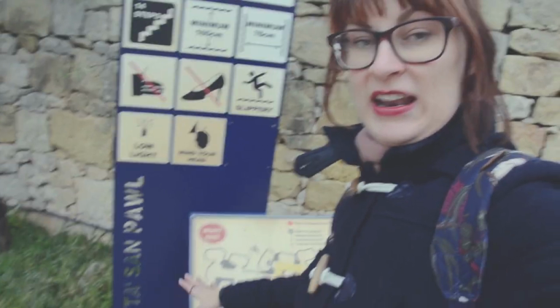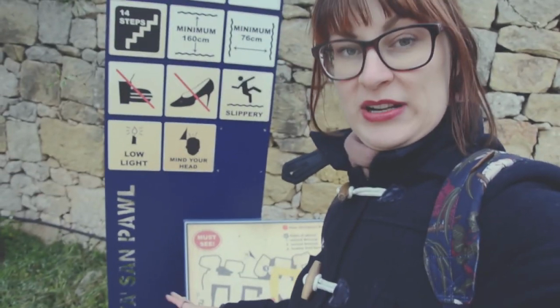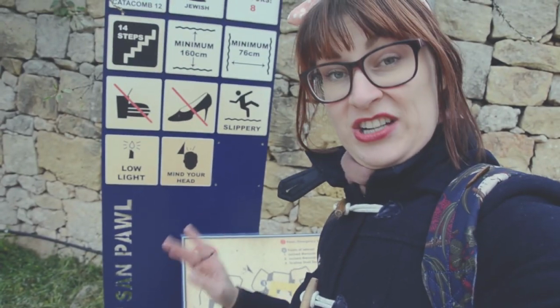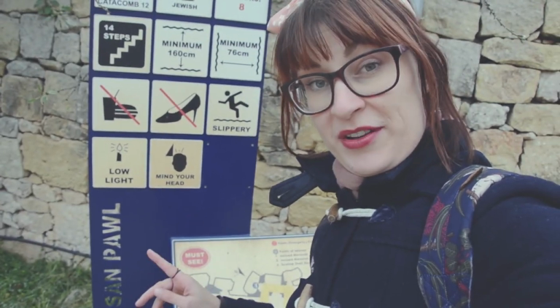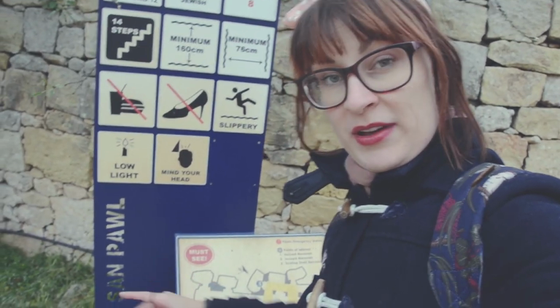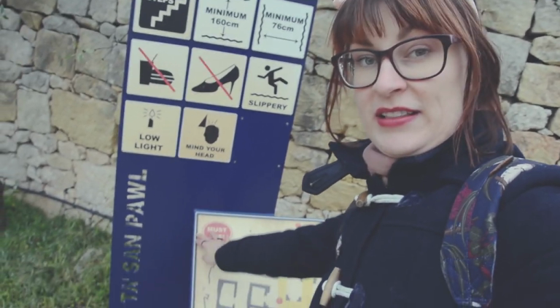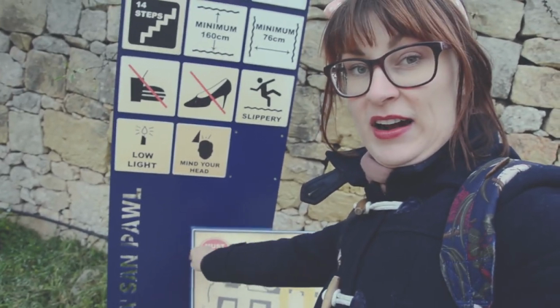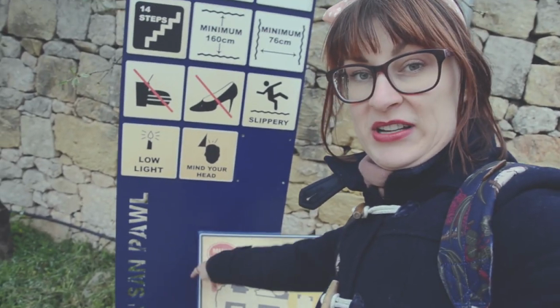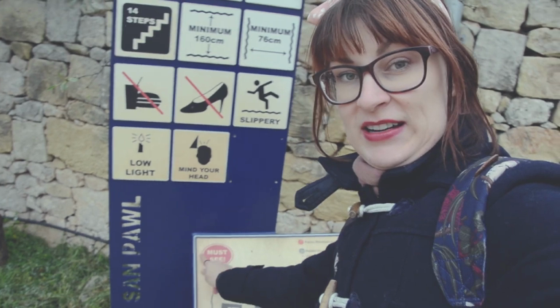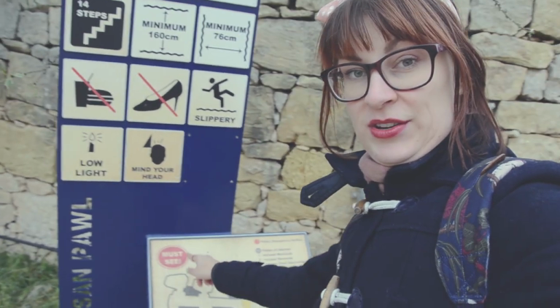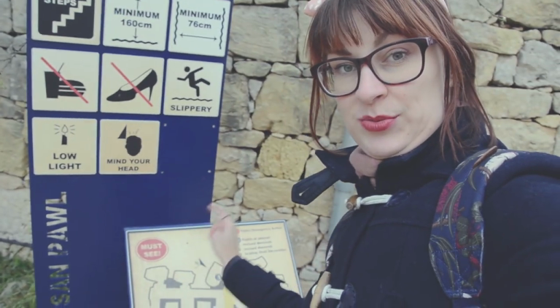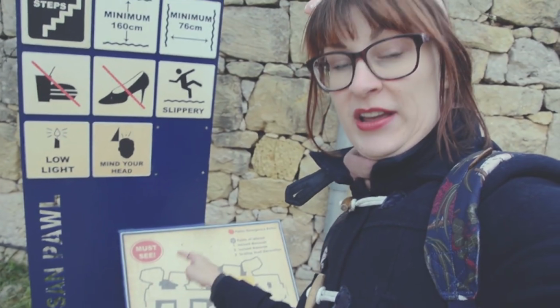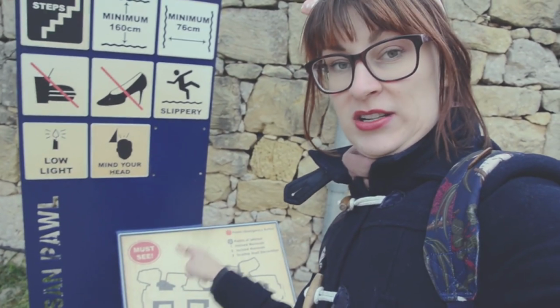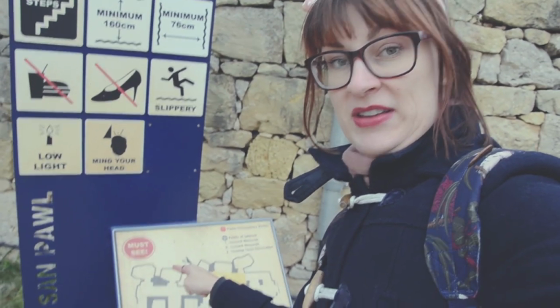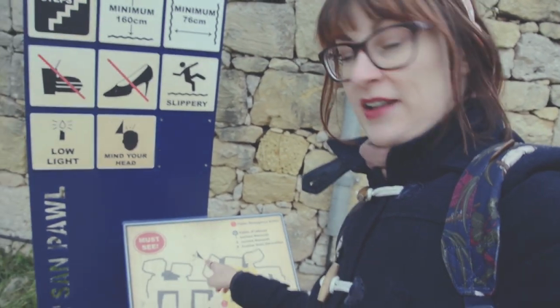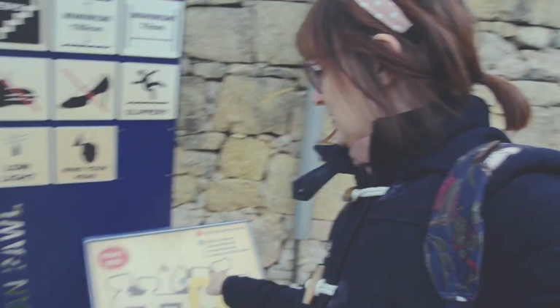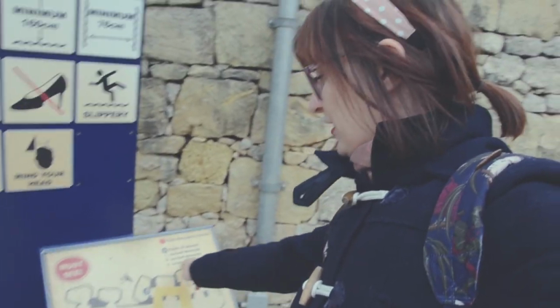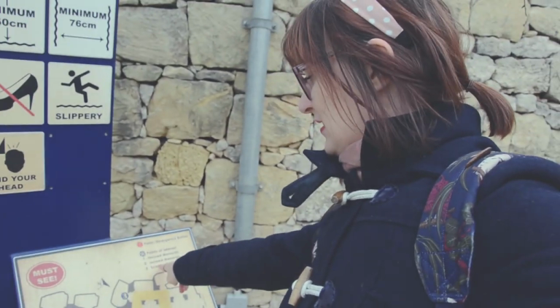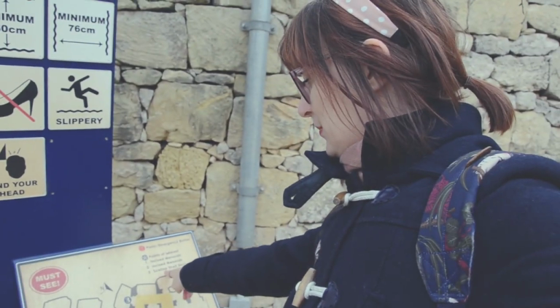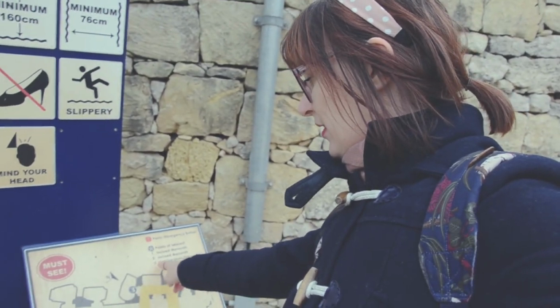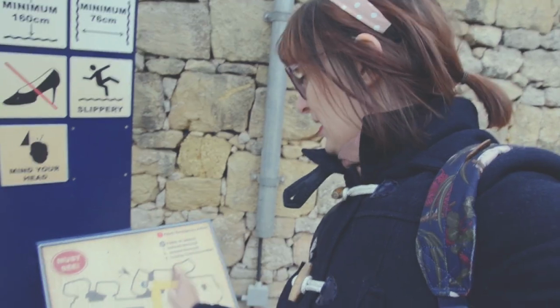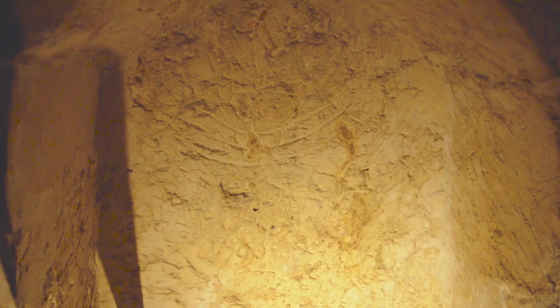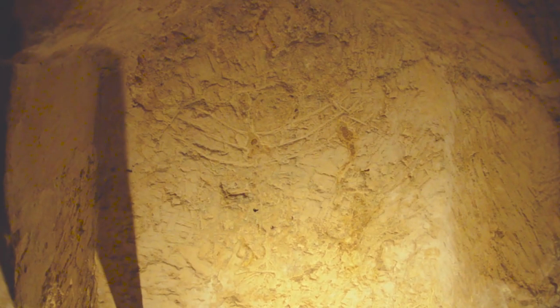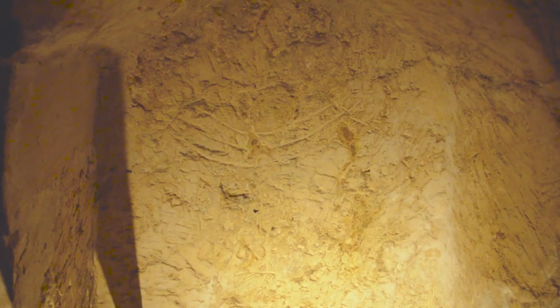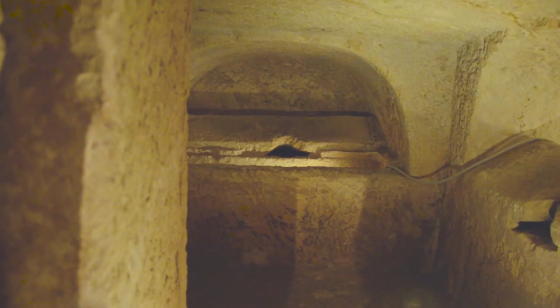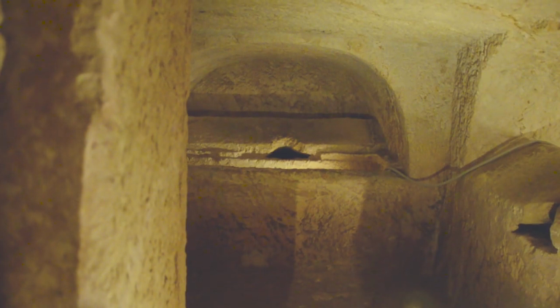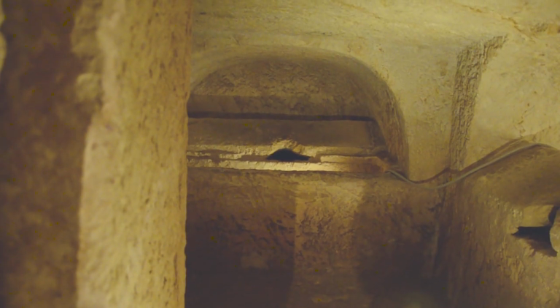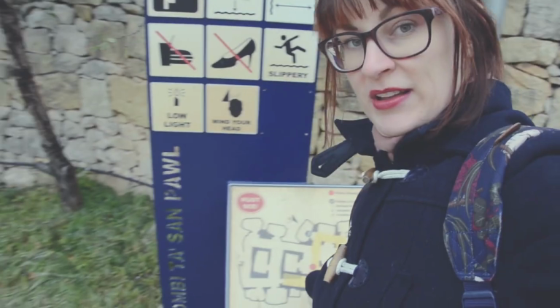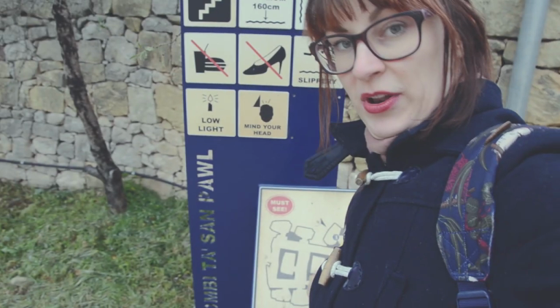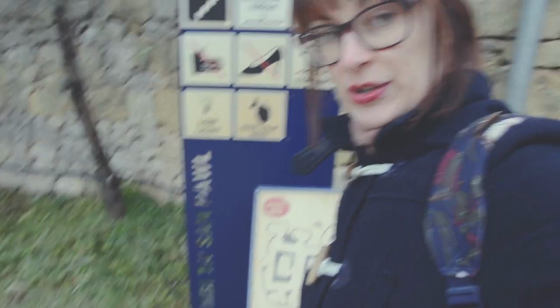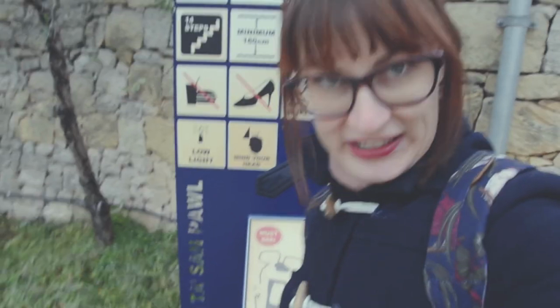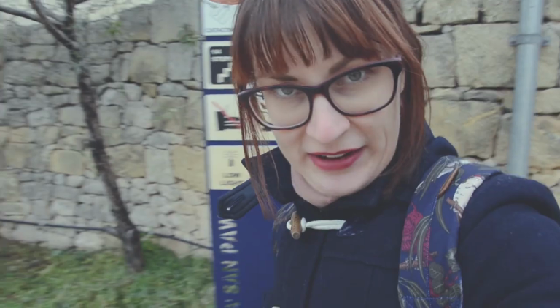If you don't want to see each and every one of them, there are must-see signs so you know which ones are not to be missed. For instance, this one has incised menorah and sculpture decorations in the tomb down below, so let's check that one out.